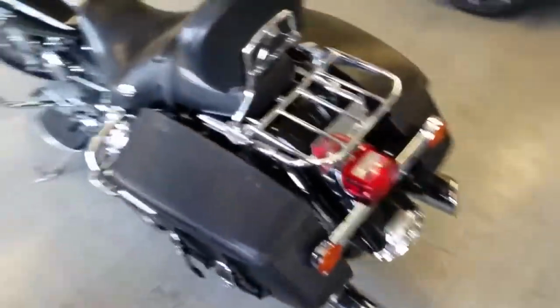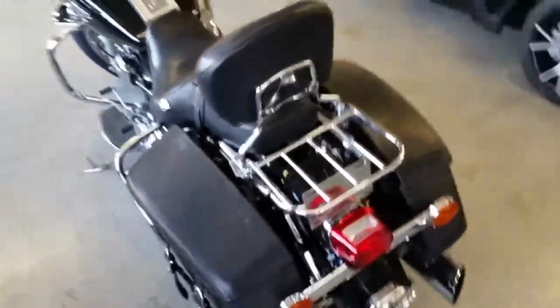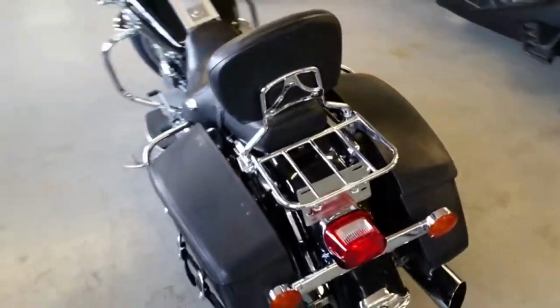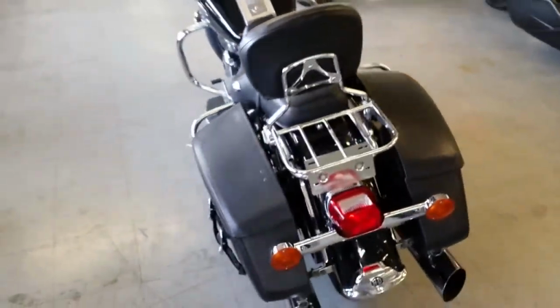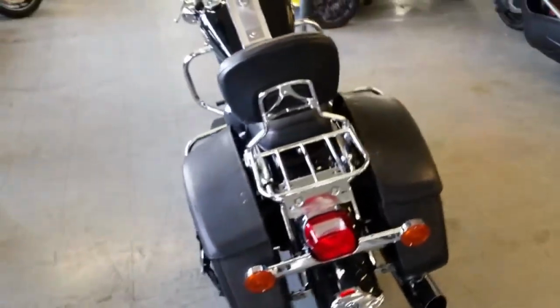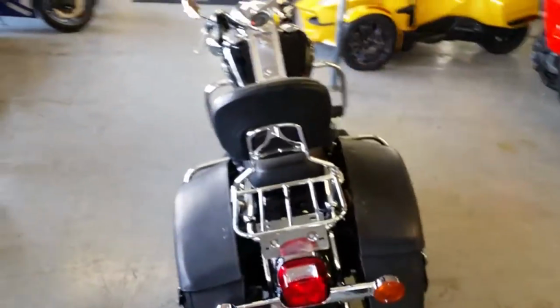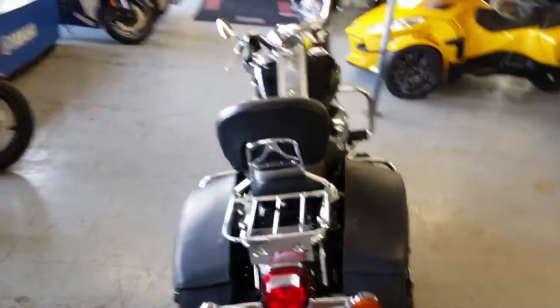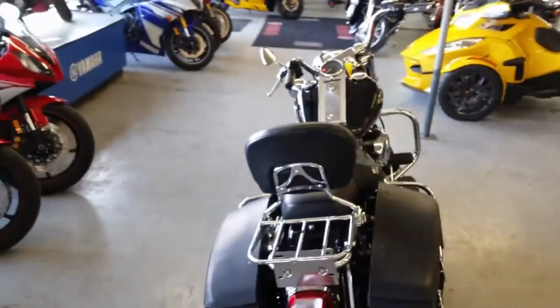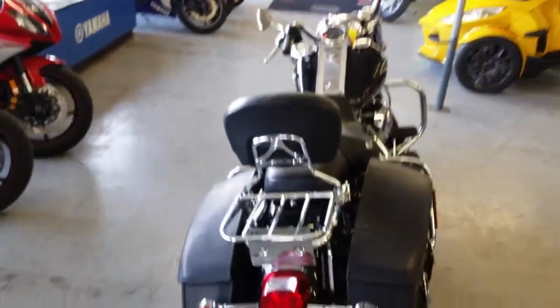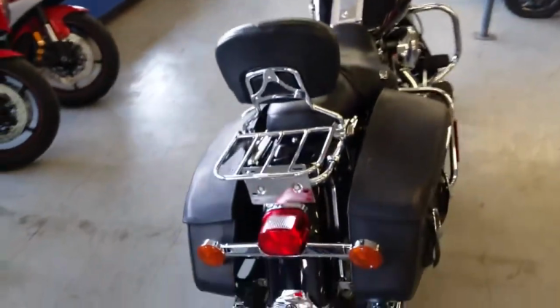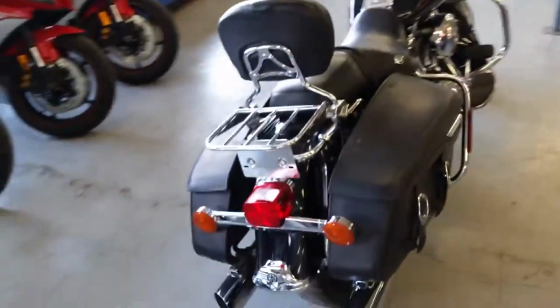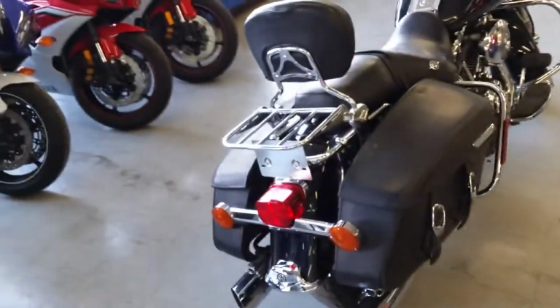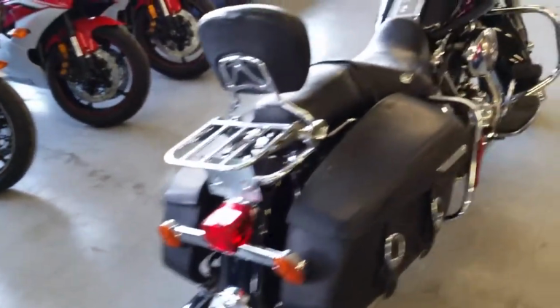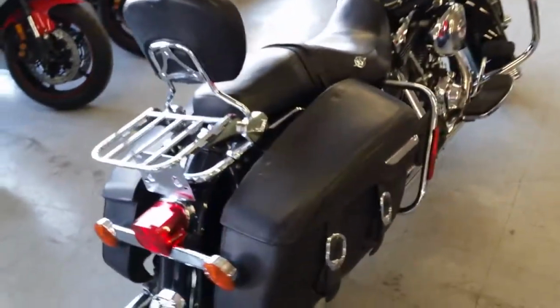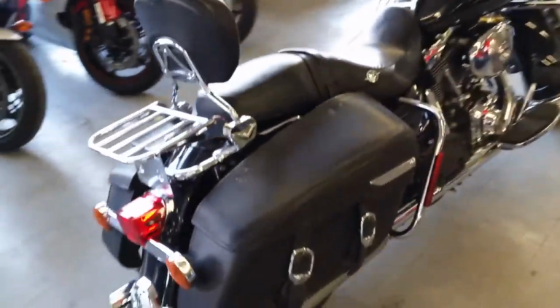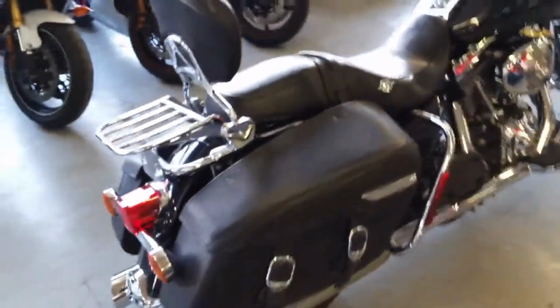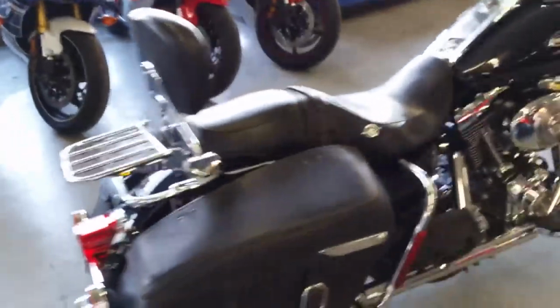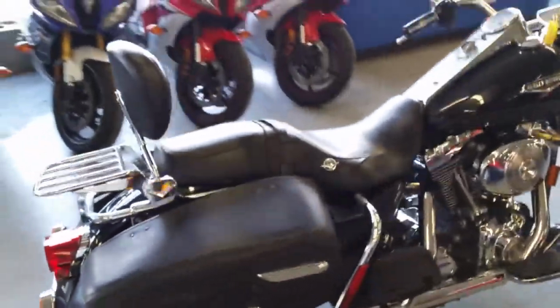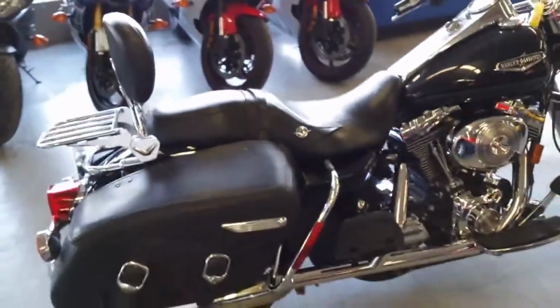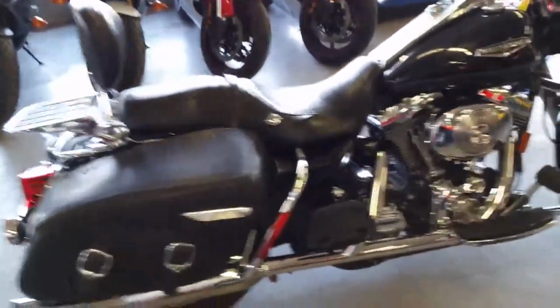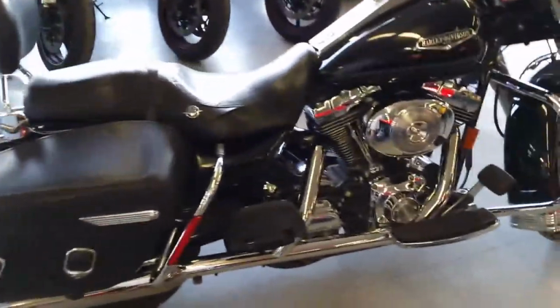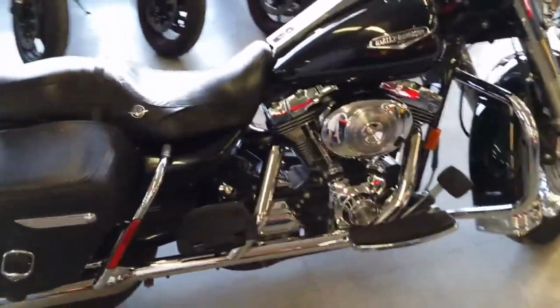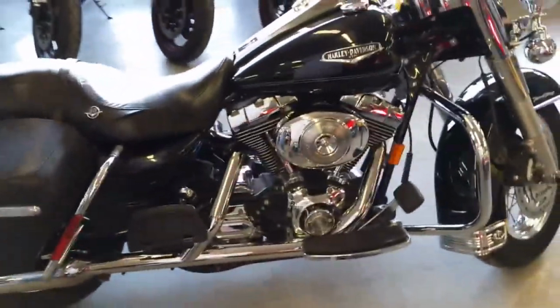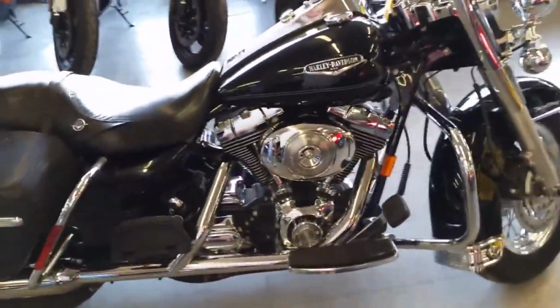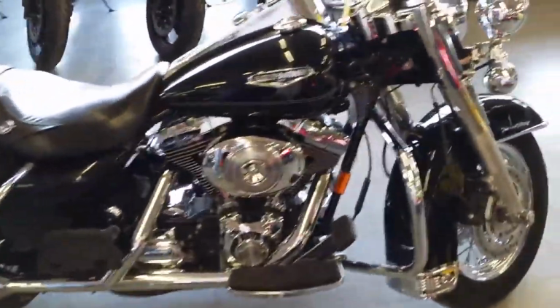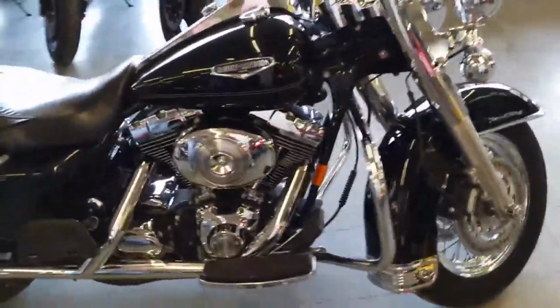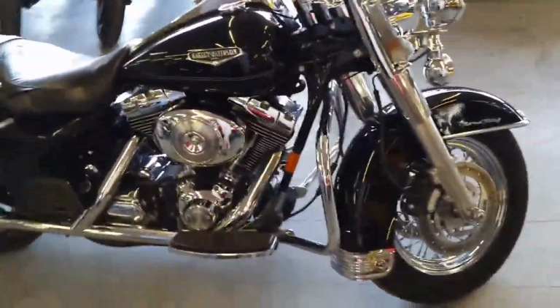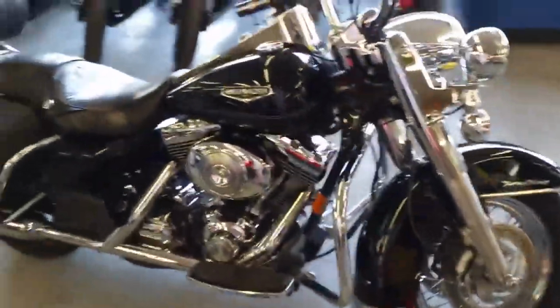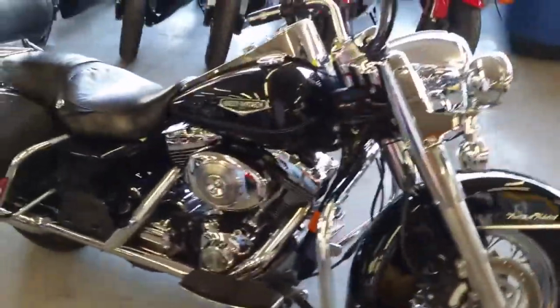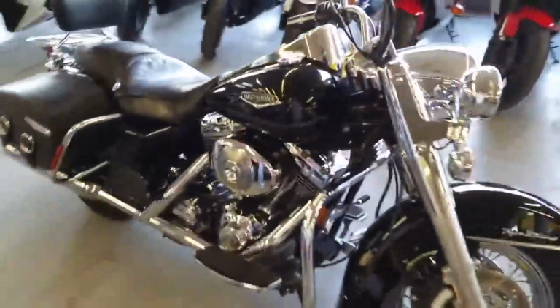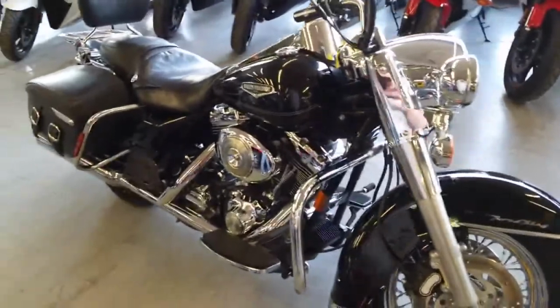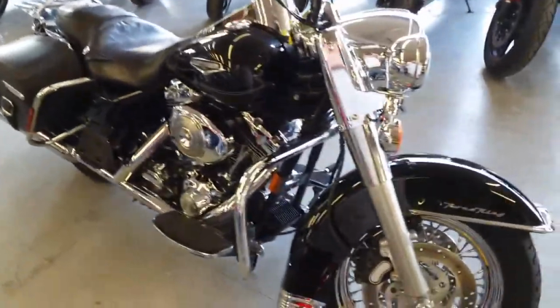Today we got a 2006 Harley Davidson Road King Classic for sale or for lease. This thing is loaded up with saddle bags, backrest, luggage rack, engine guards, highway lights, spoke wheels and tons of chrome. Fuel injected and runs strong, needs absolutely nothing.